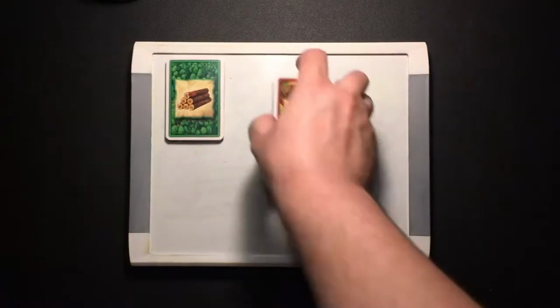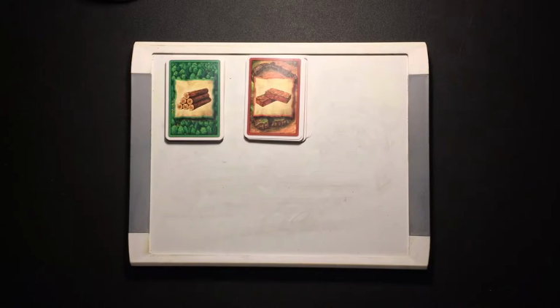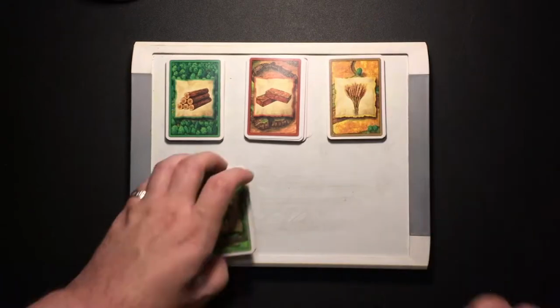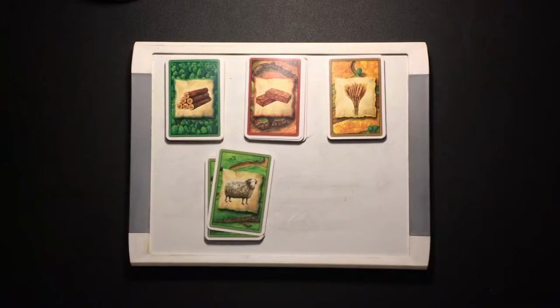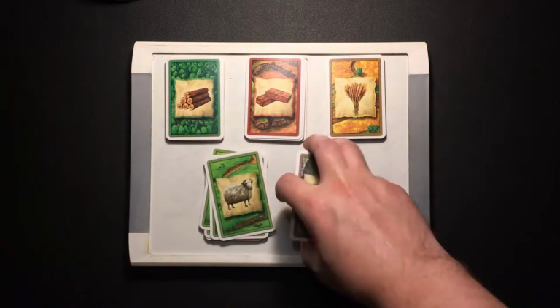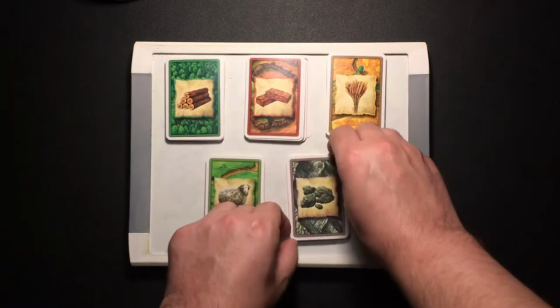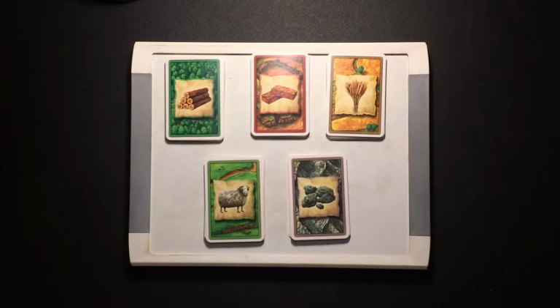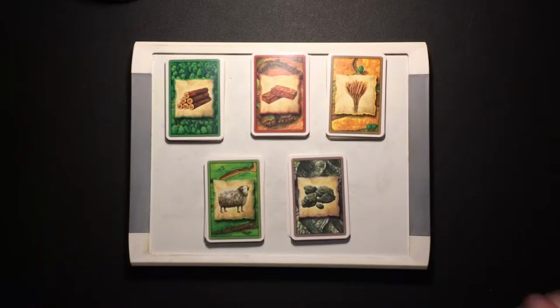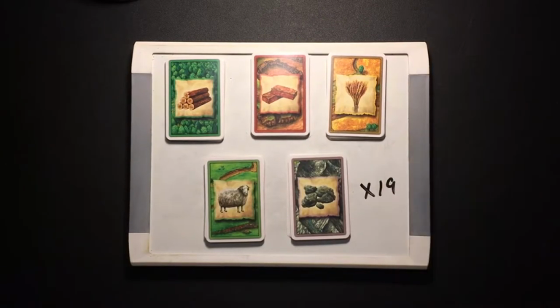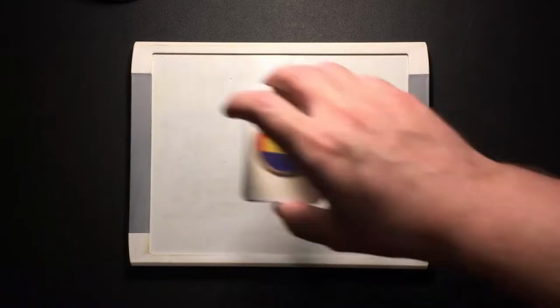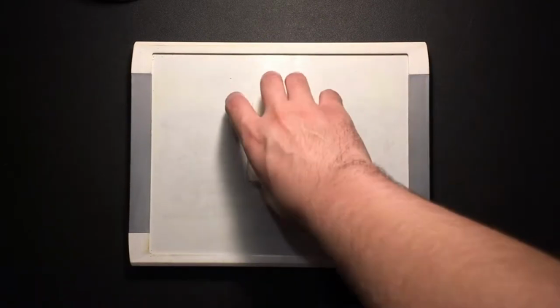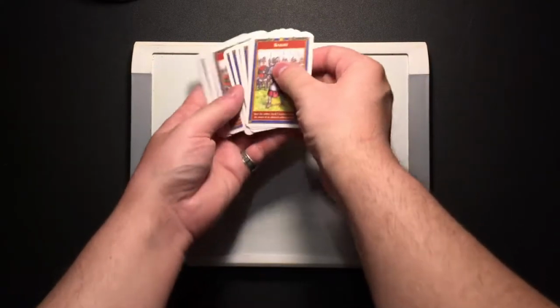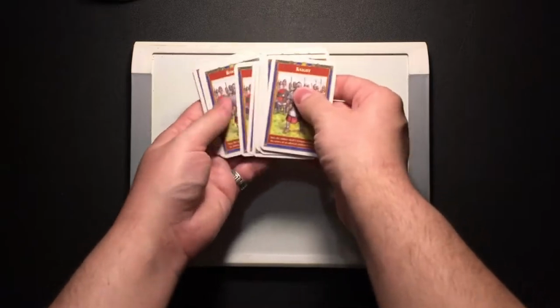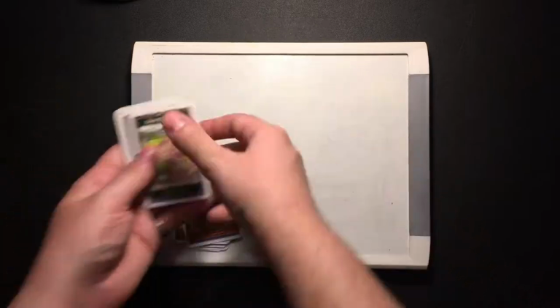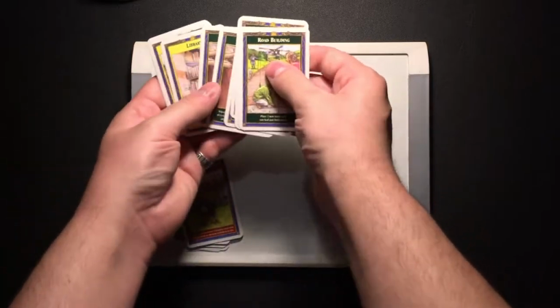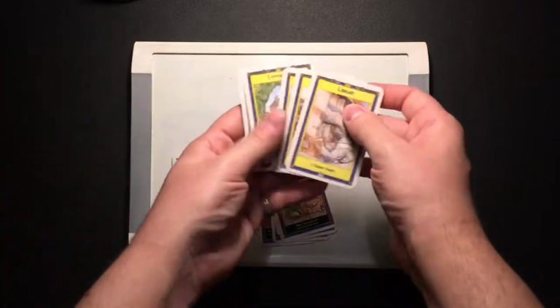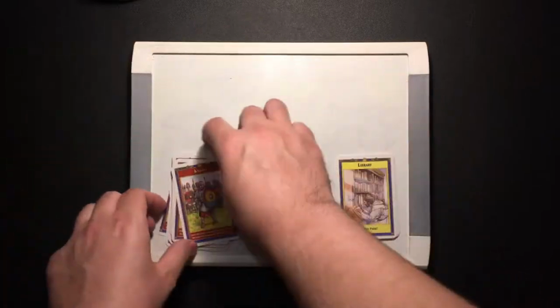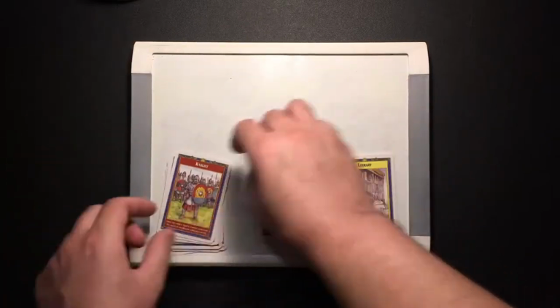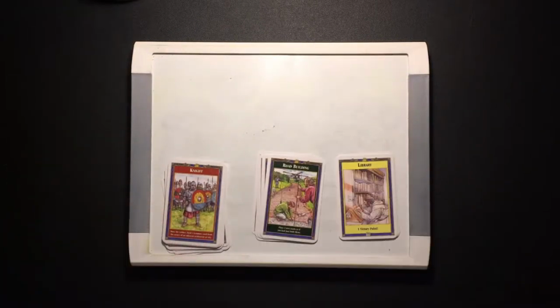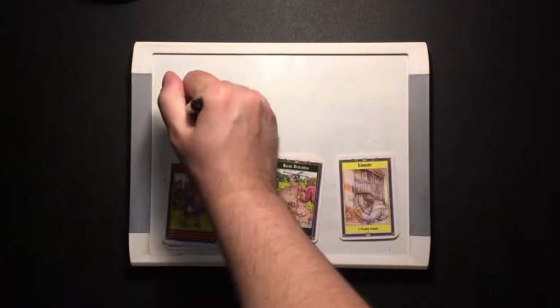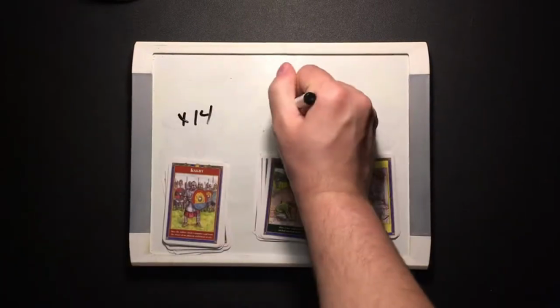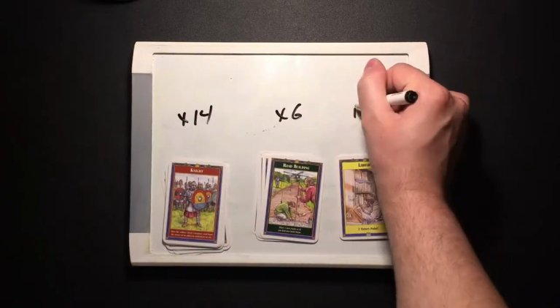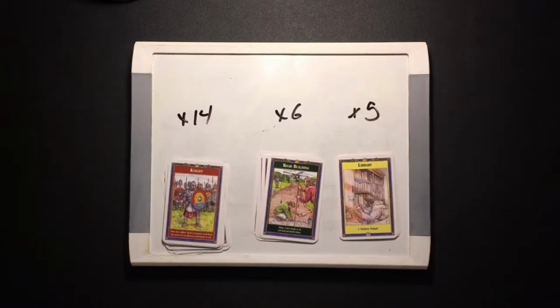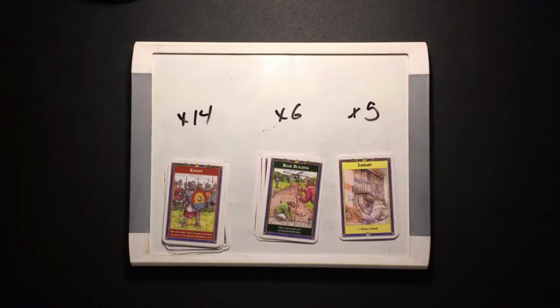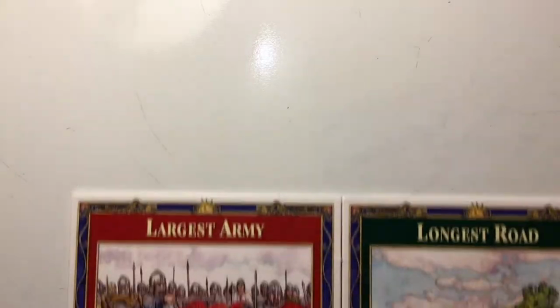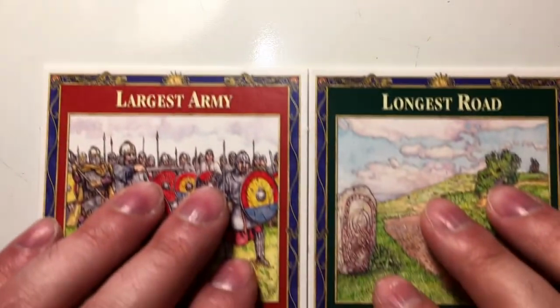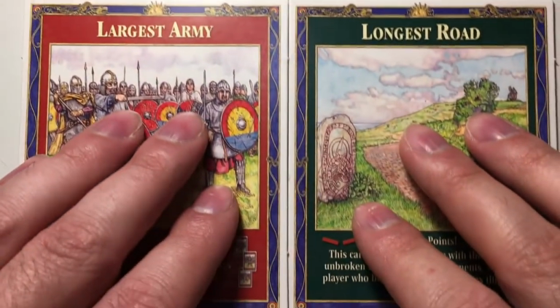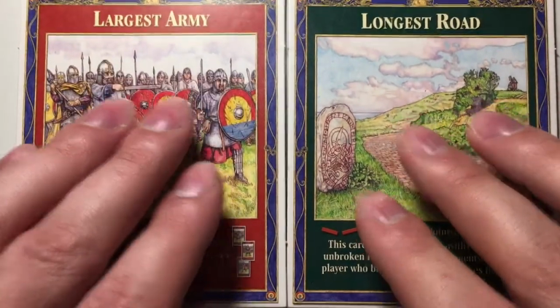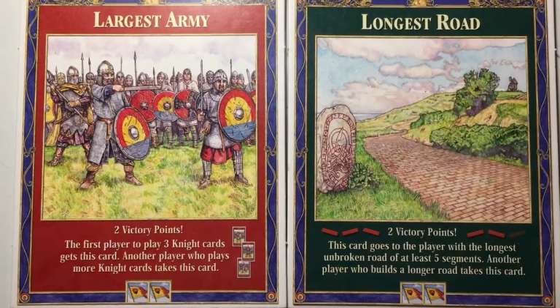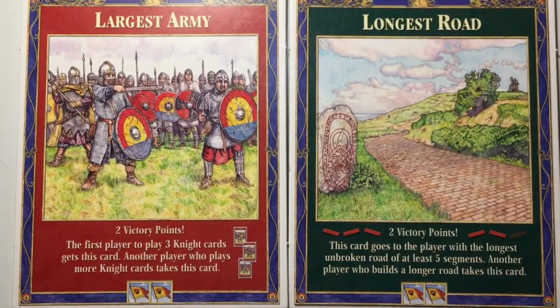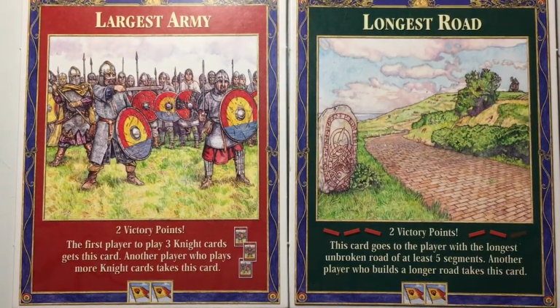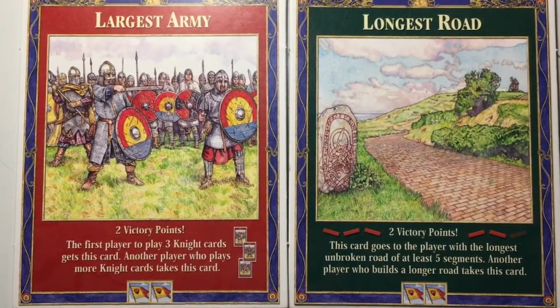Speaking of resources, there's also 19 cards for each, 95 total. Then we have a deck of development cards, made up of 14 knight cards, 6 progress cards evenly spread across 3 types, and 5 victory point cards. The last two cards are special: the longest road and largest army.